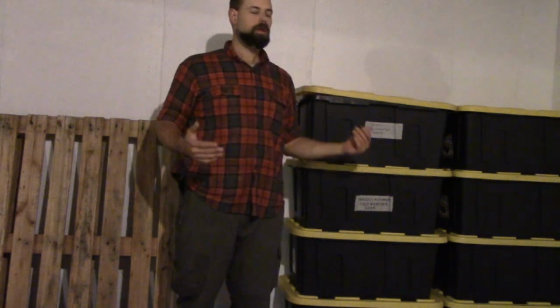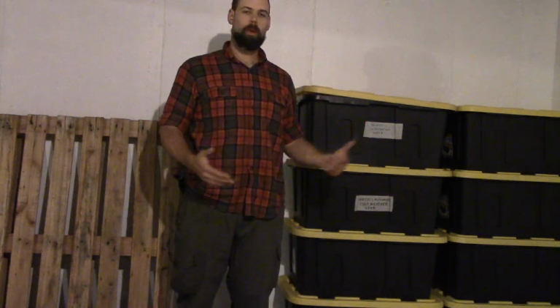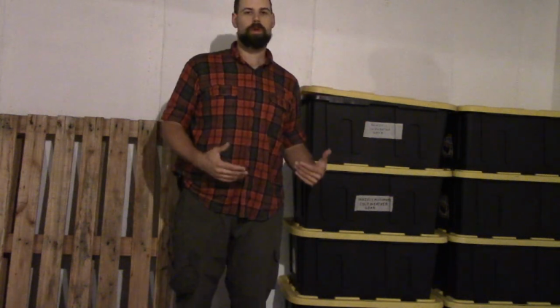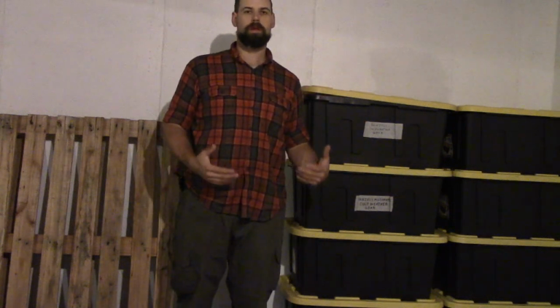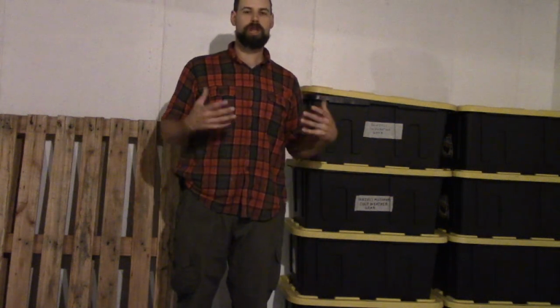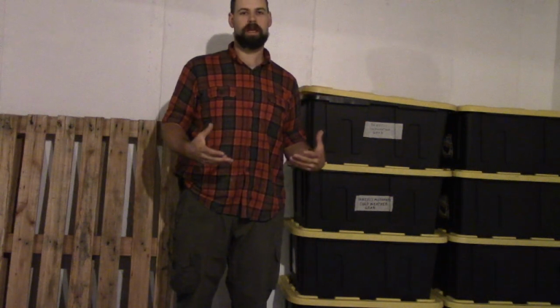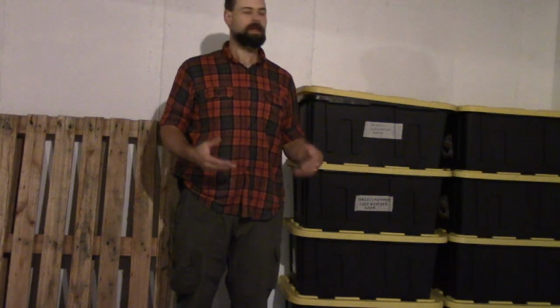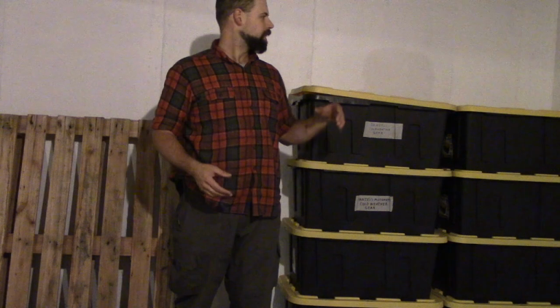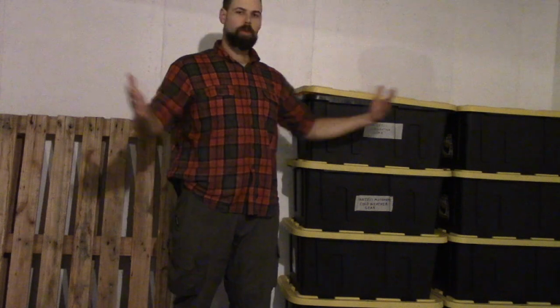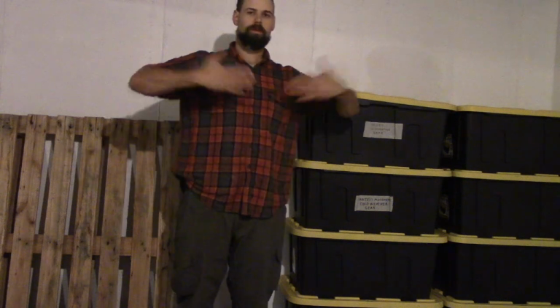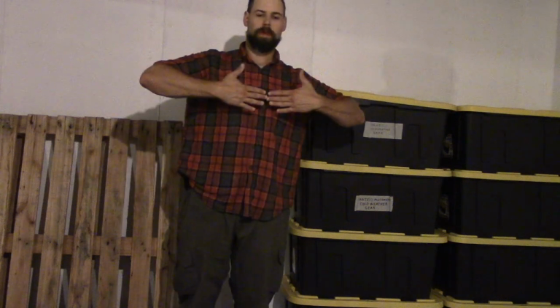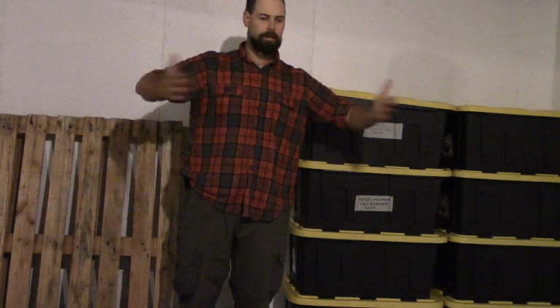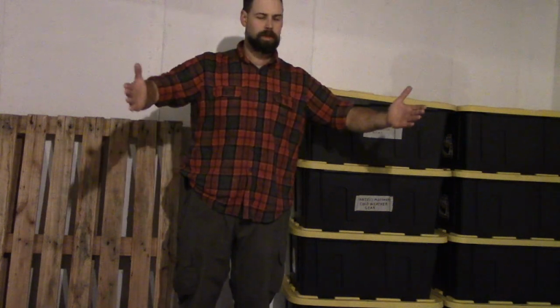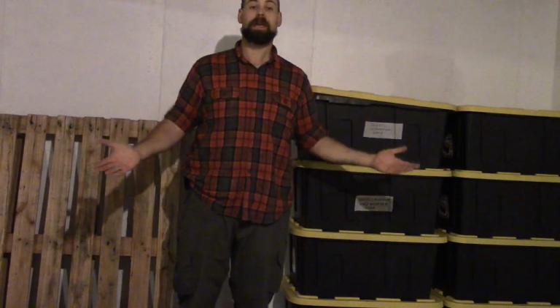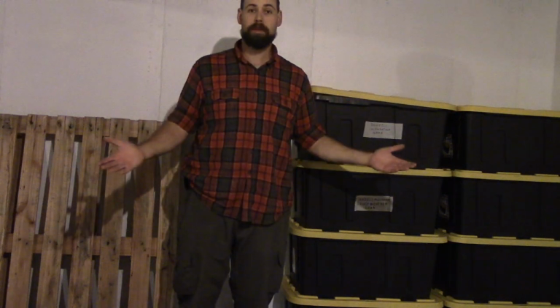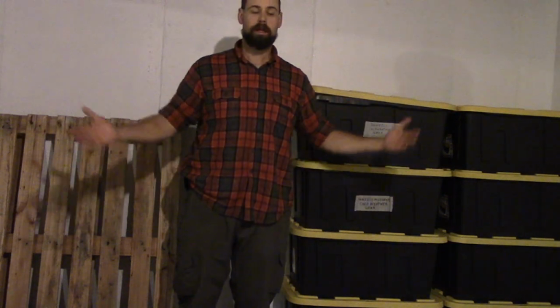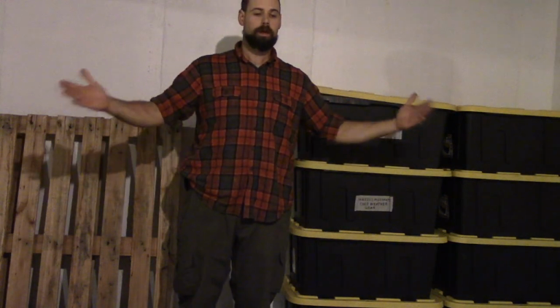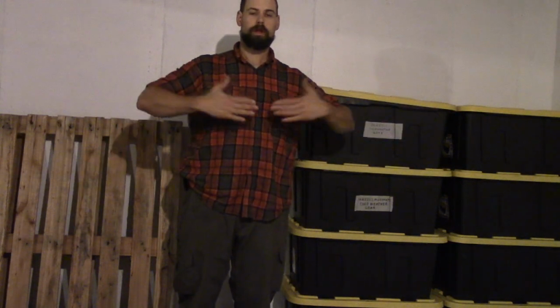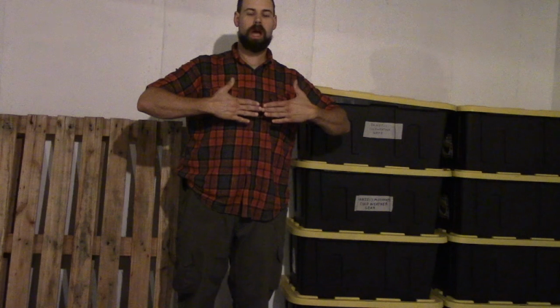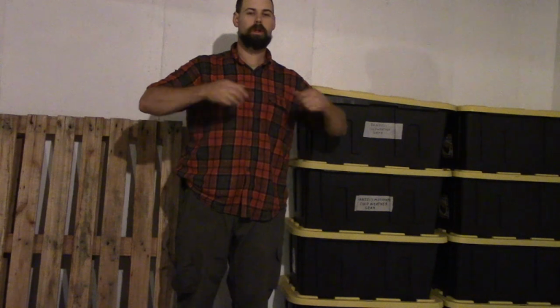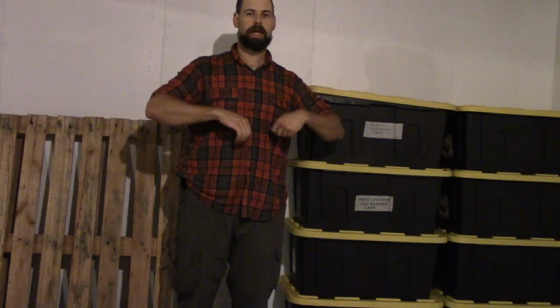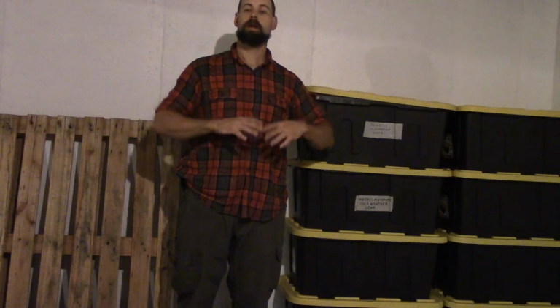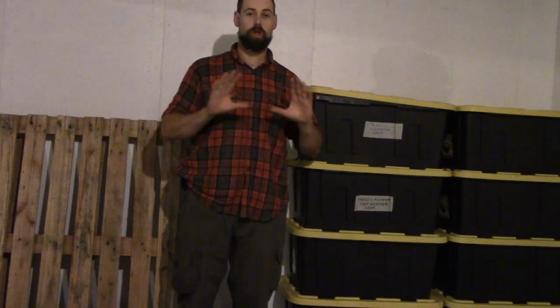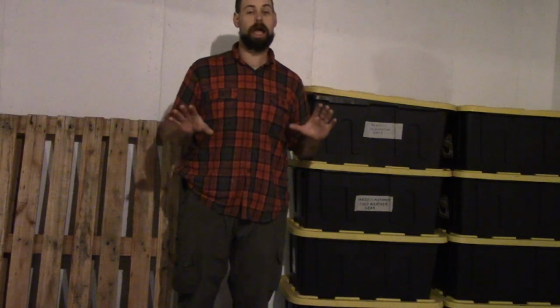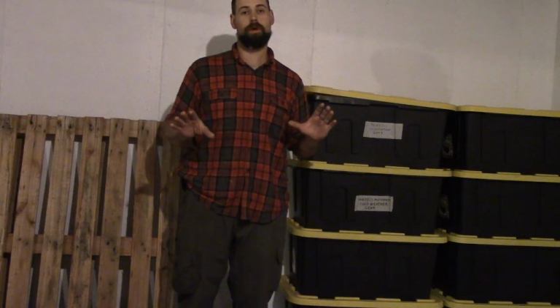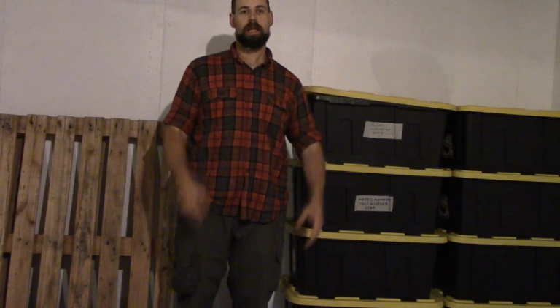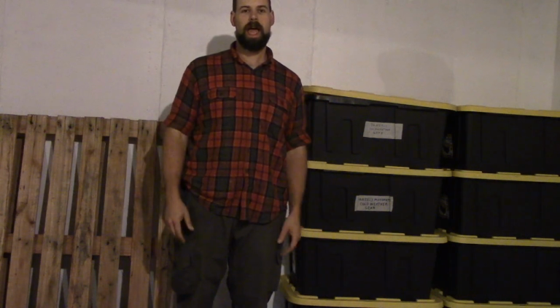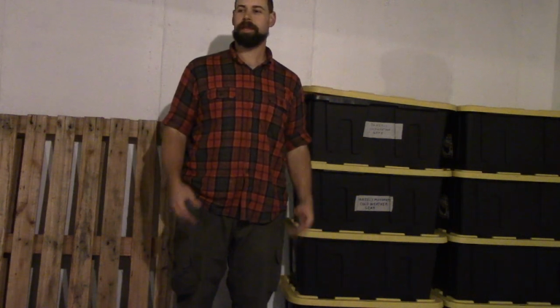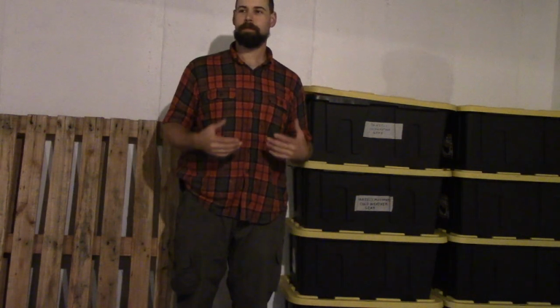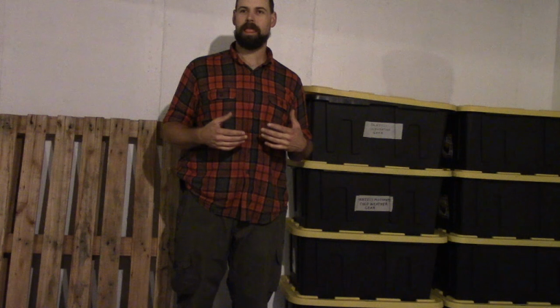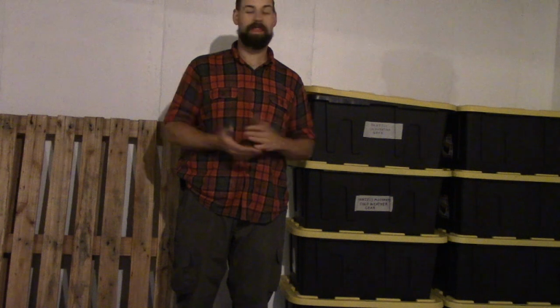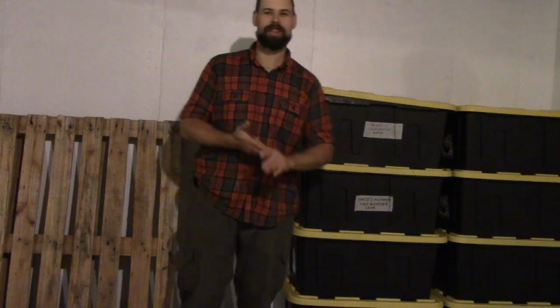So what I want to do is I want to build shelving with covers over it — basically like a cabinet — it's going to close up, lock it, and it's going to look nice too. I think you're going to like this.